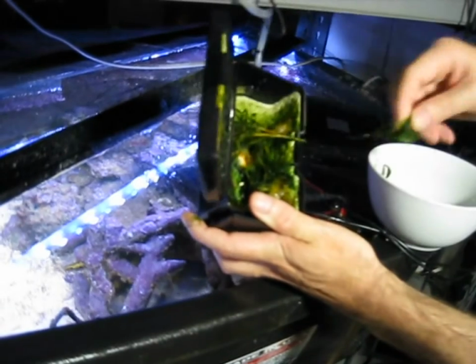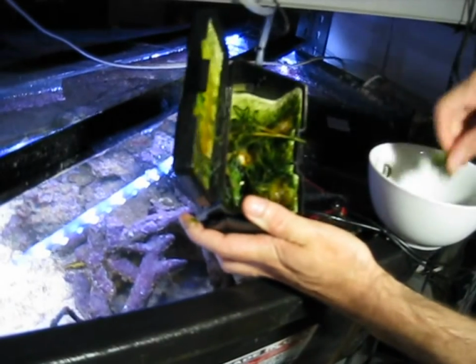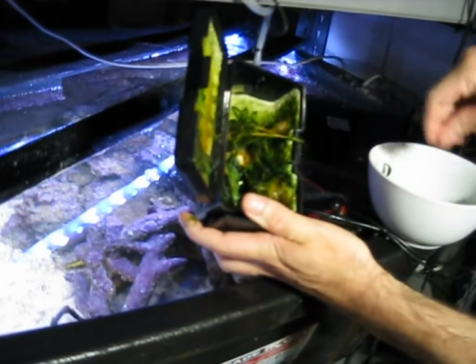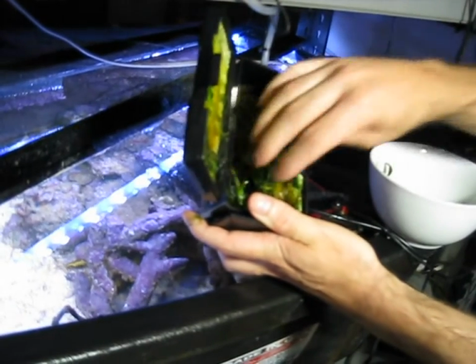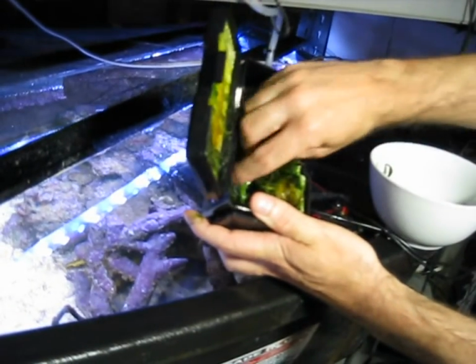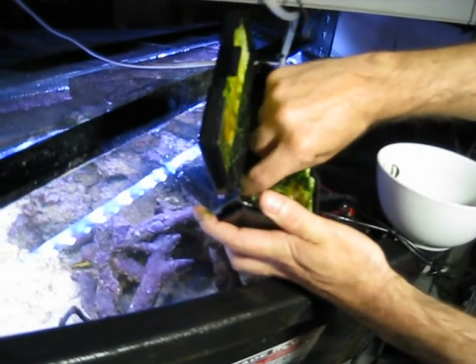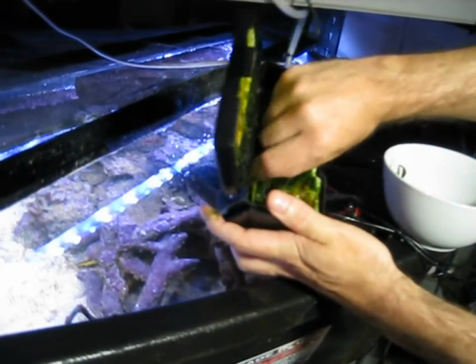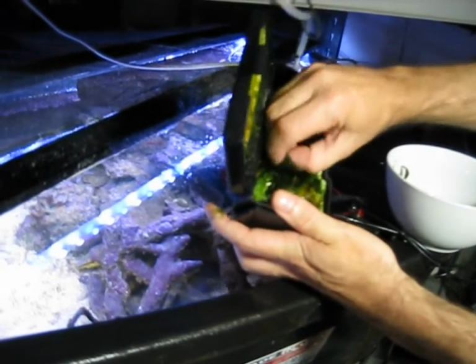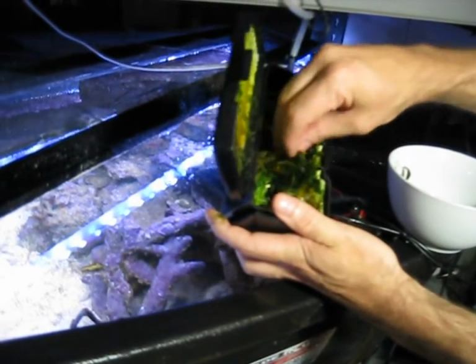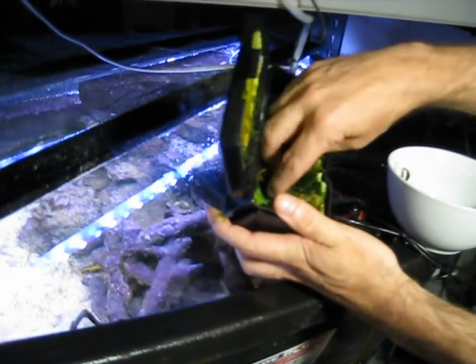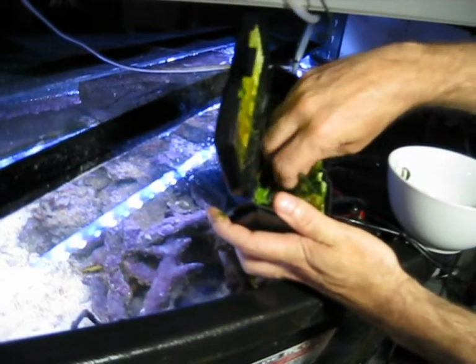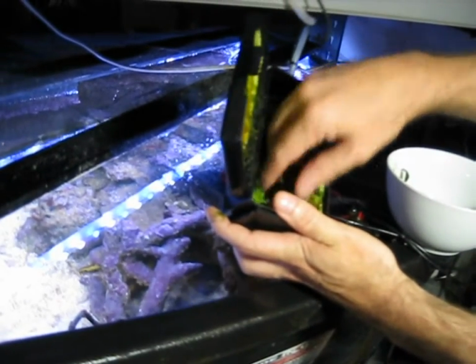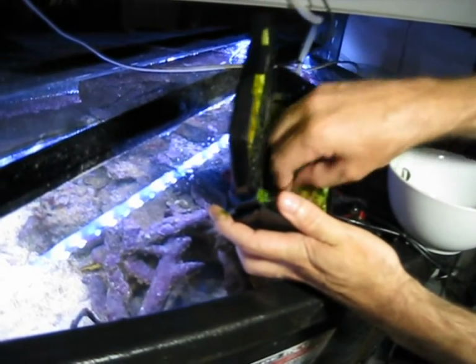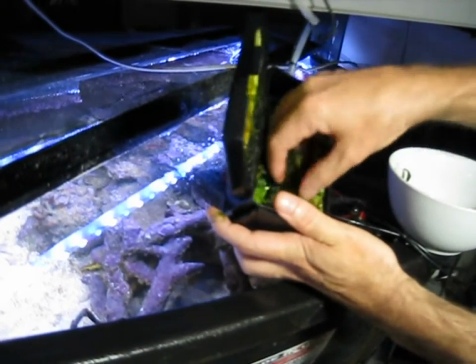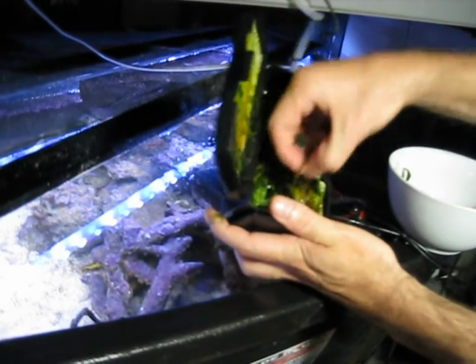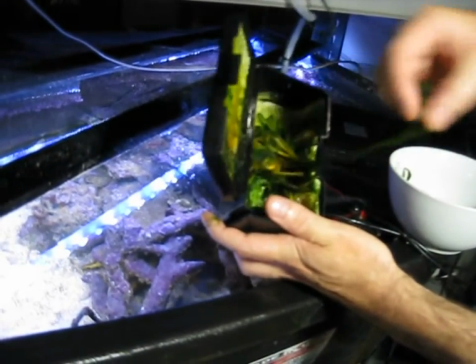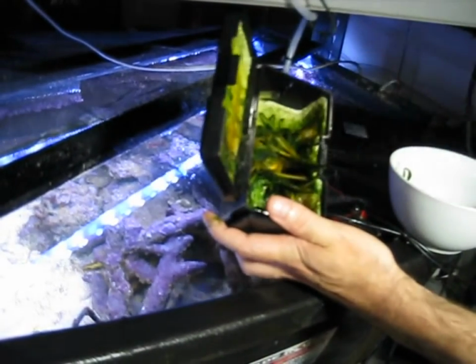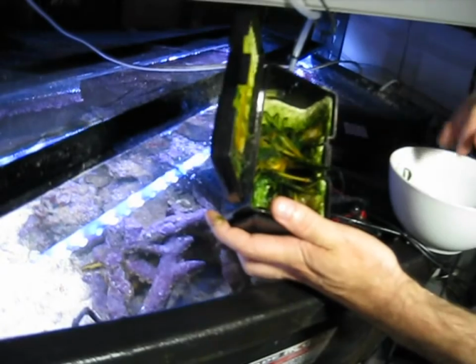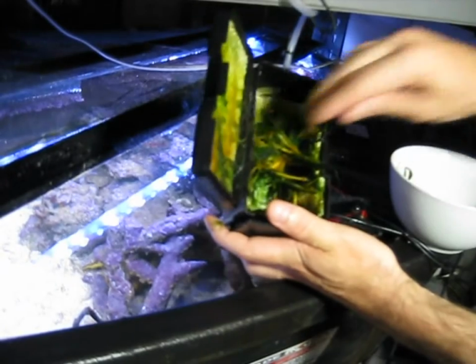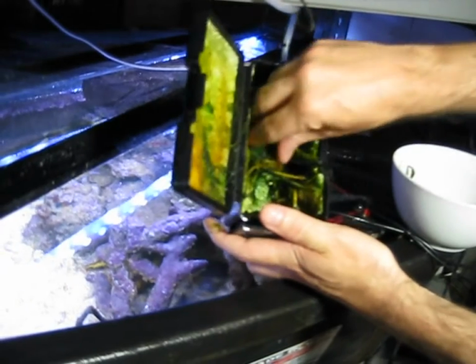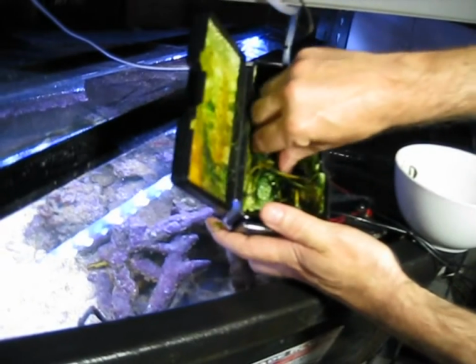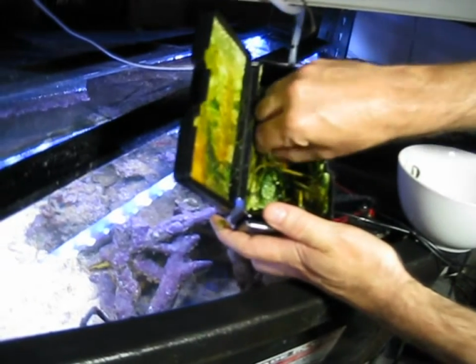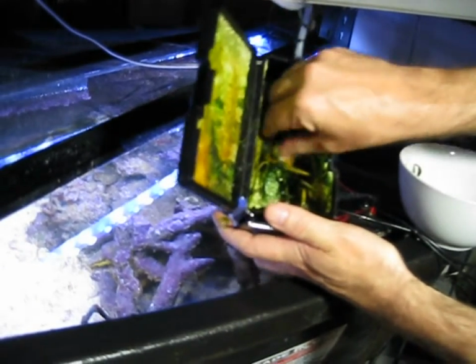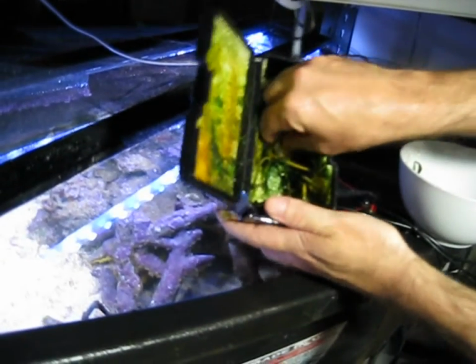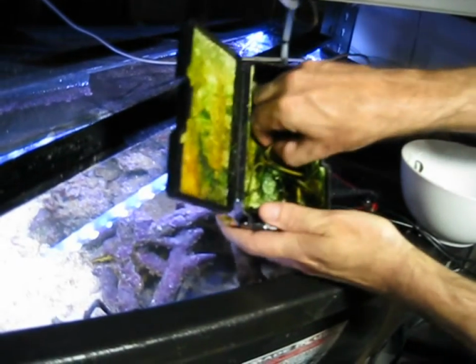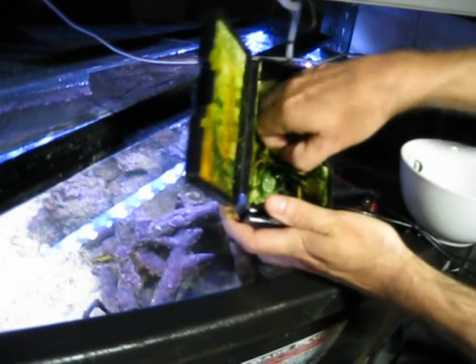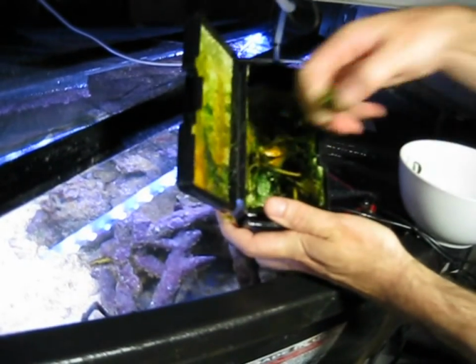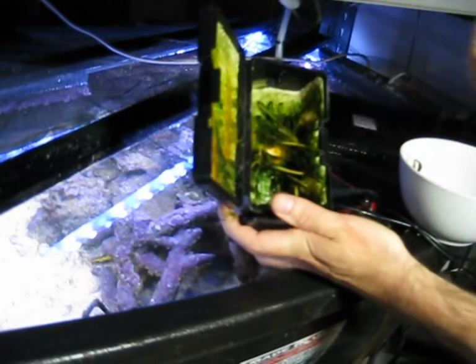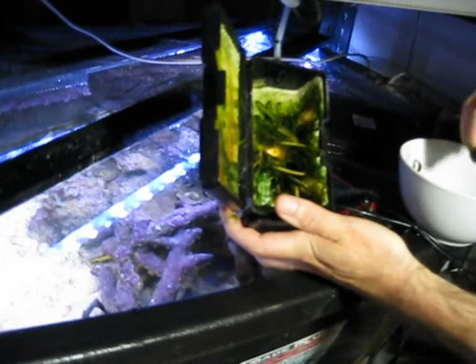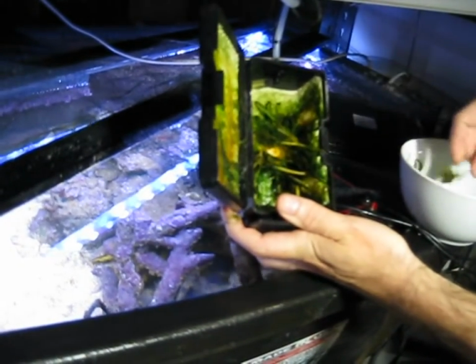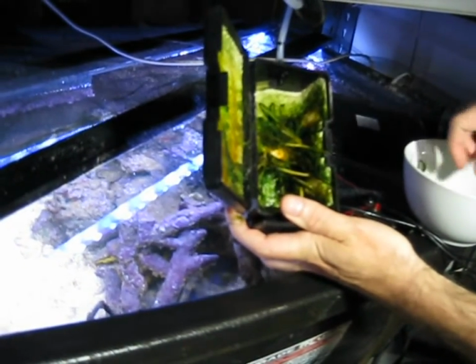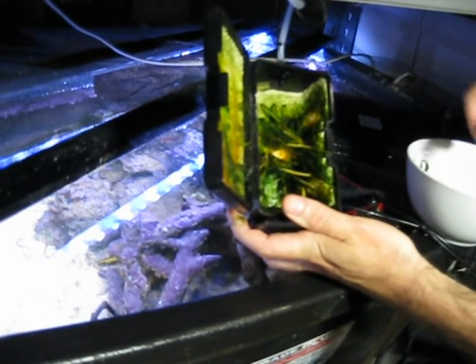Of course, you don't need to remove all the growth. You don't need to do that at all — this would be fine to put back in.